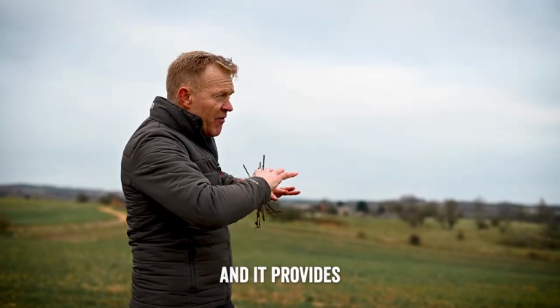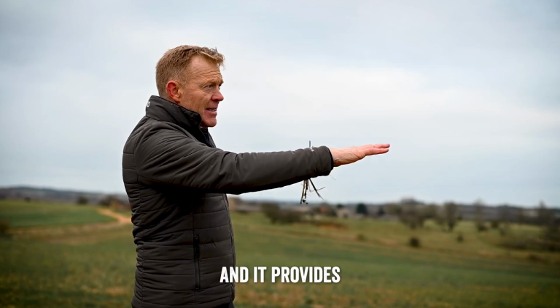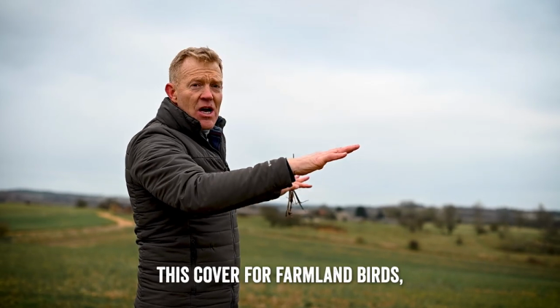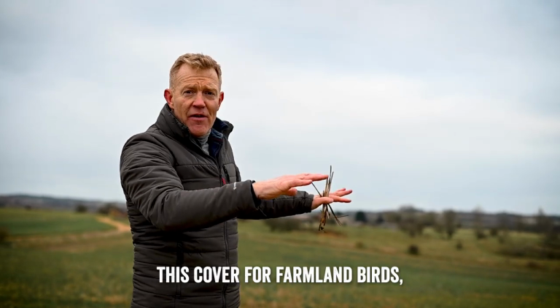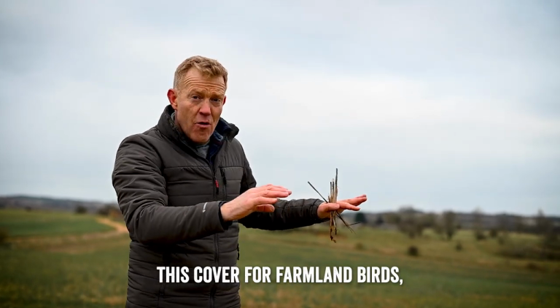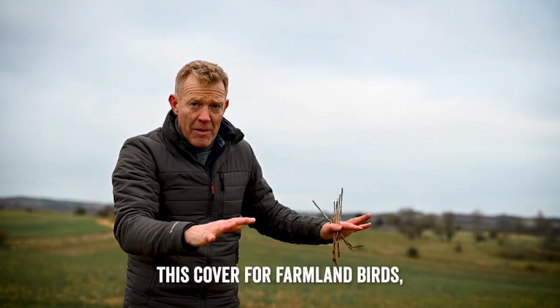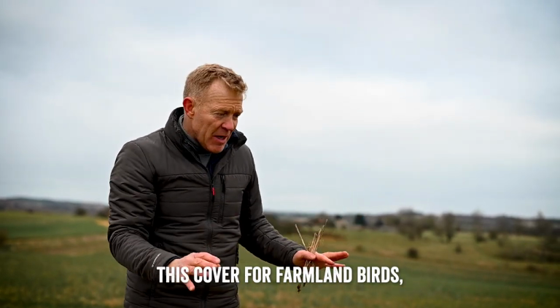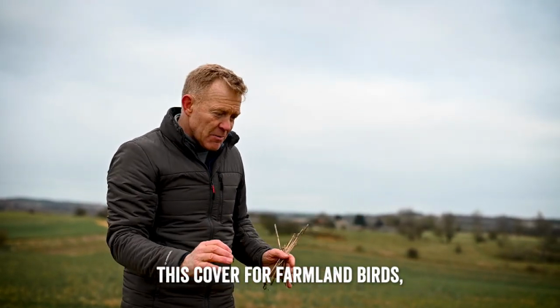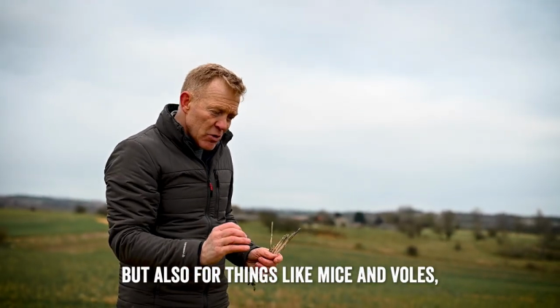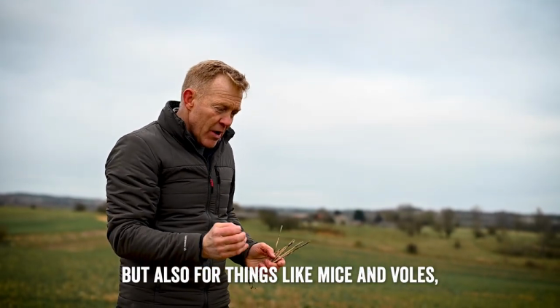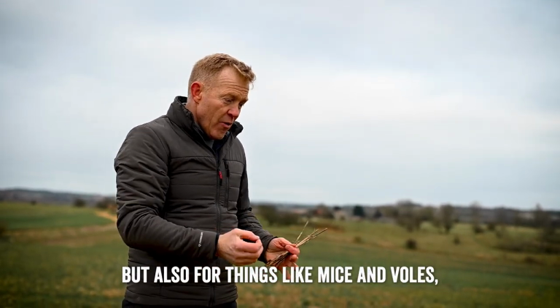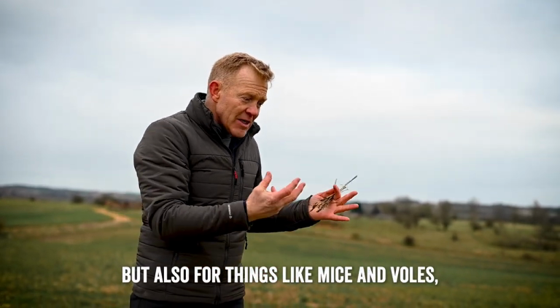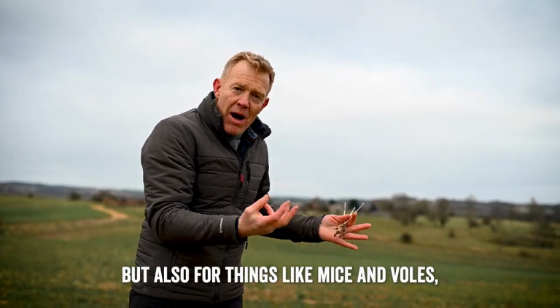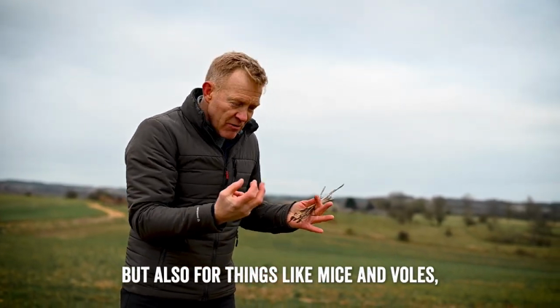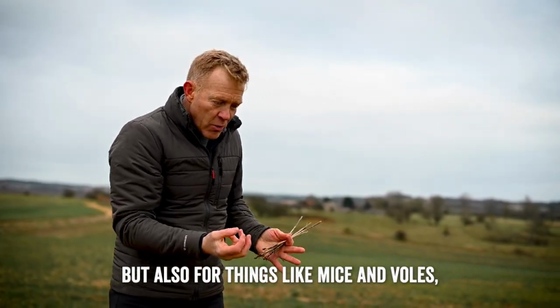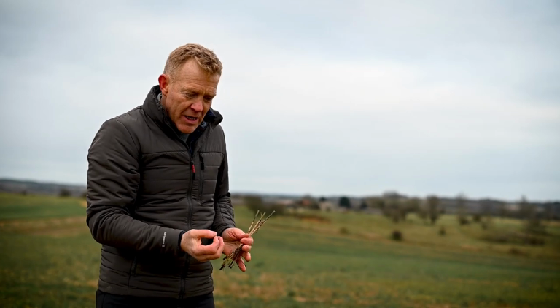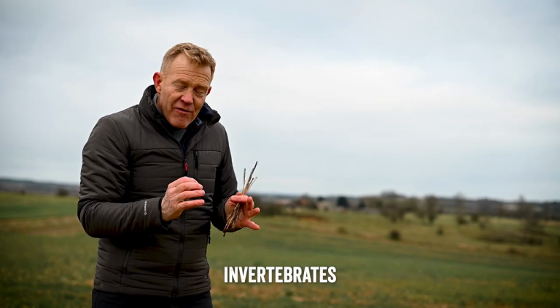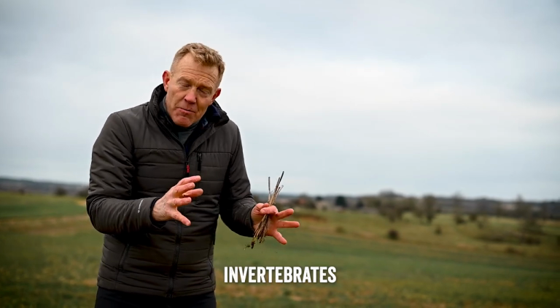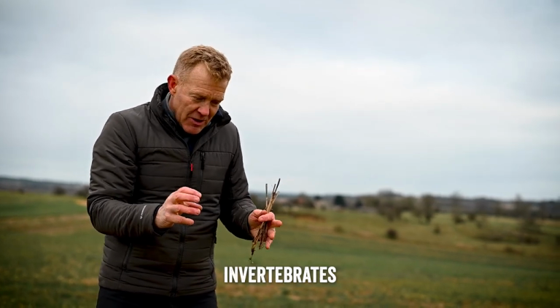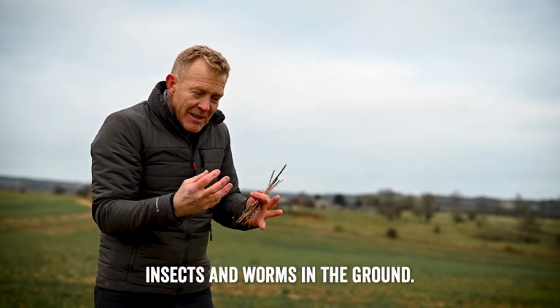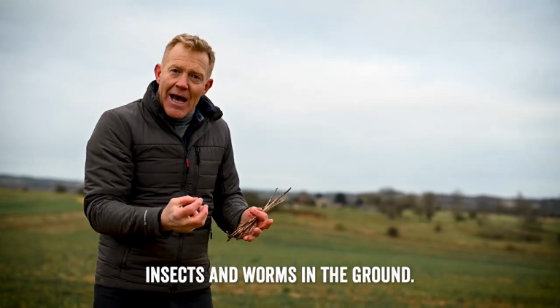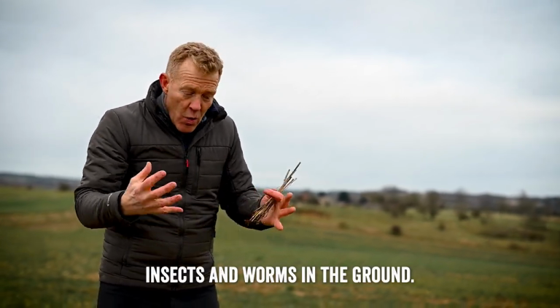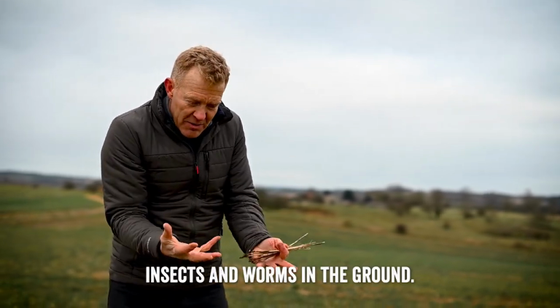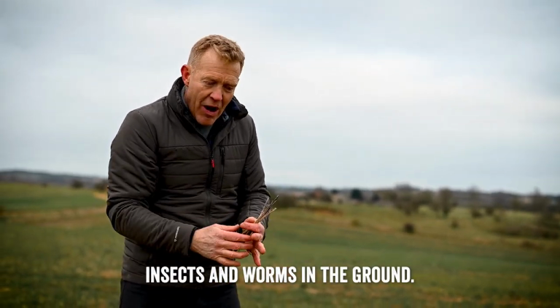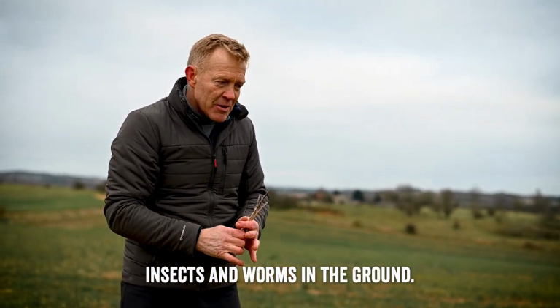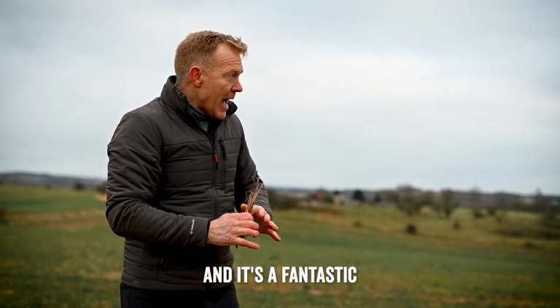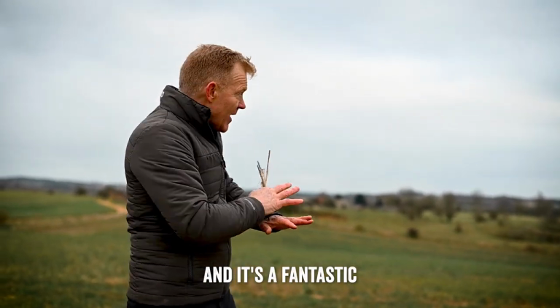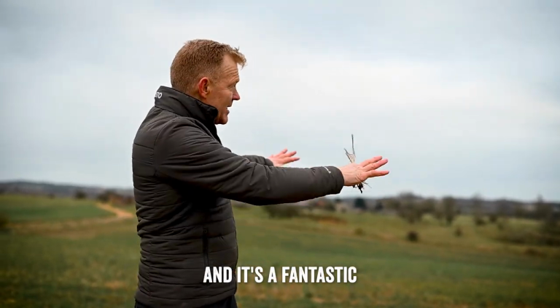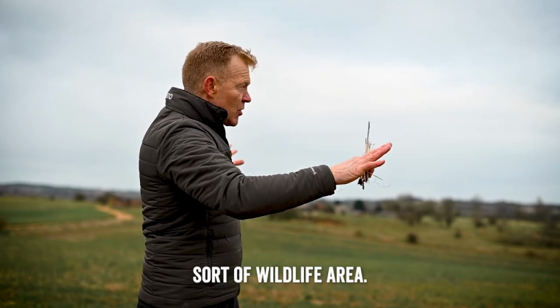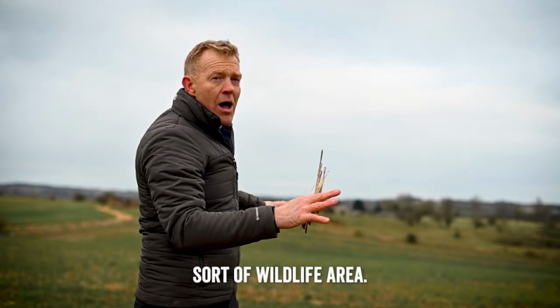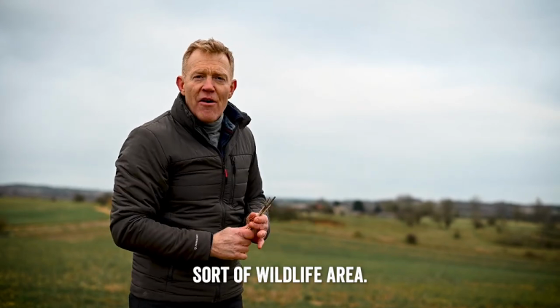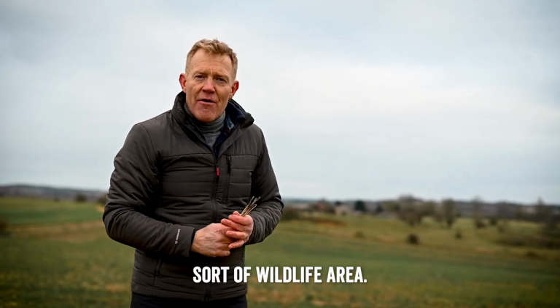It provides cover for farmland birds, but also for things like mice and voles, invertebrates, insects and worms in the ground. It's a fantastic sort of wildlife area.